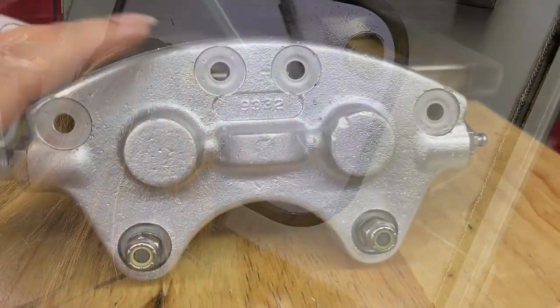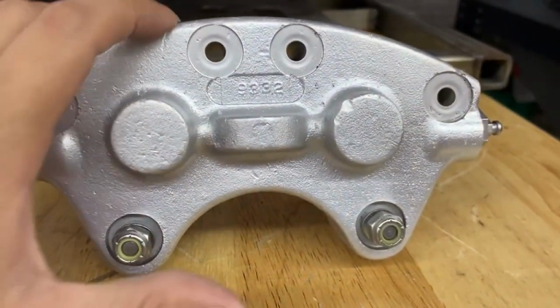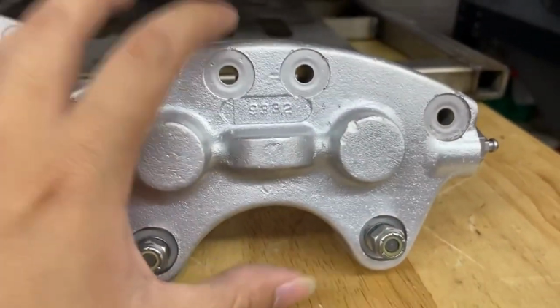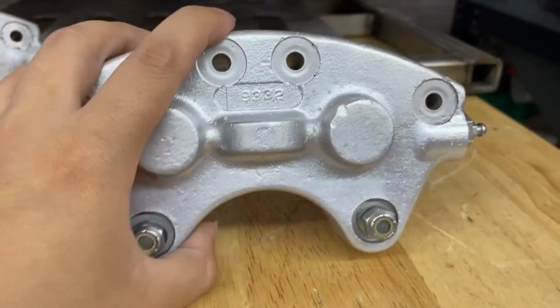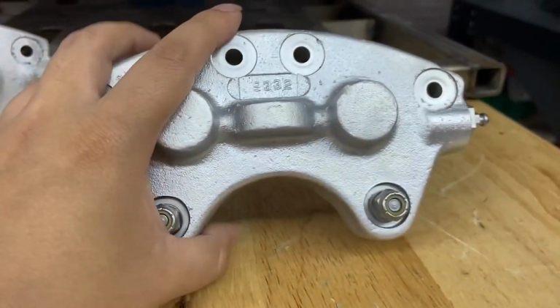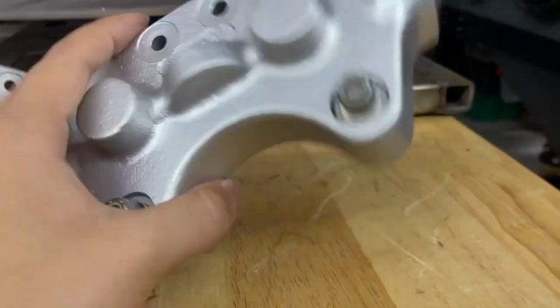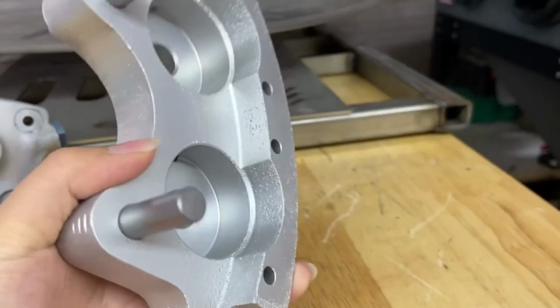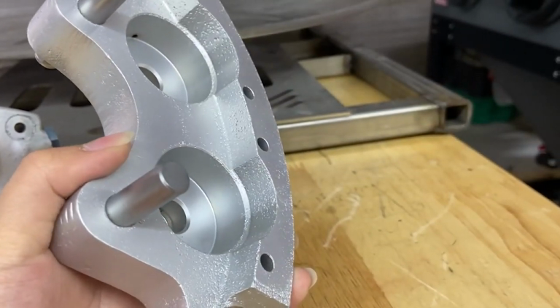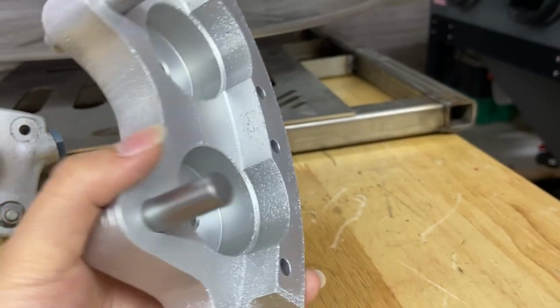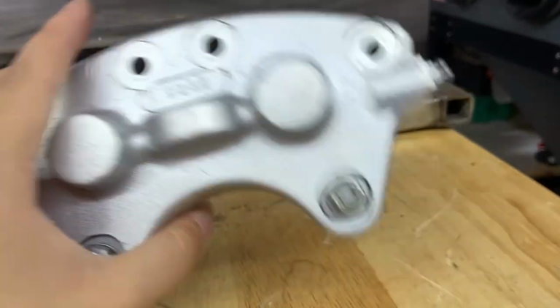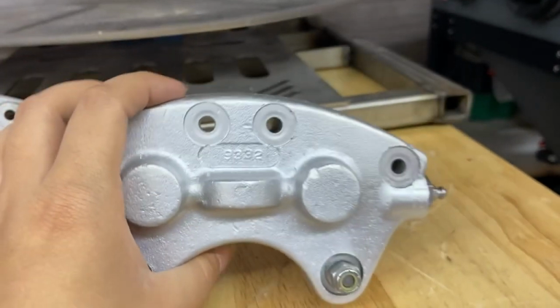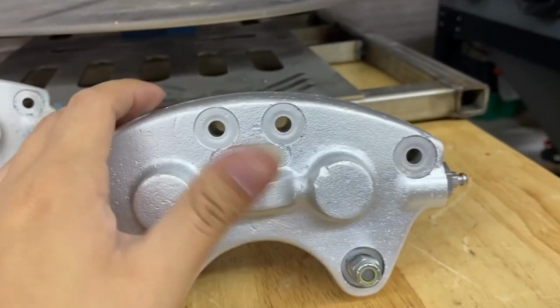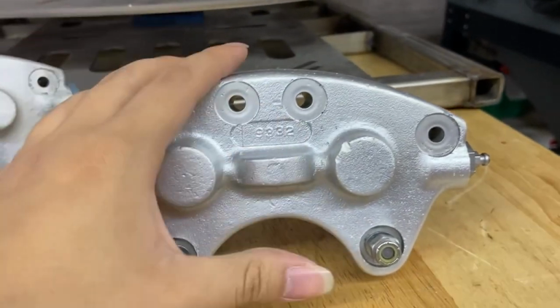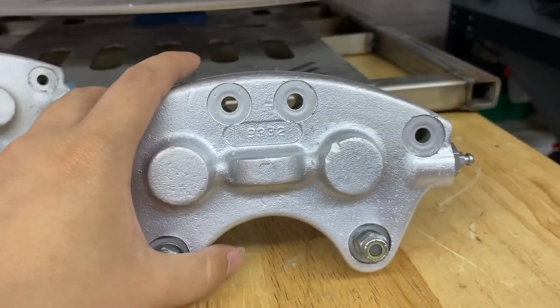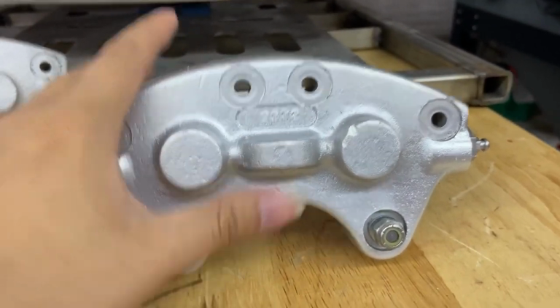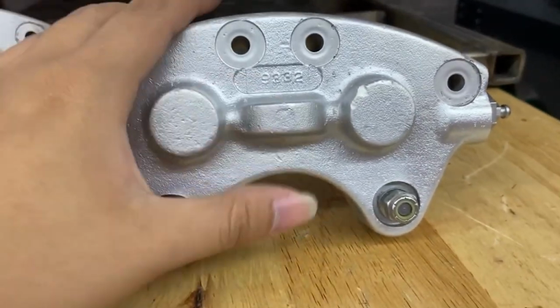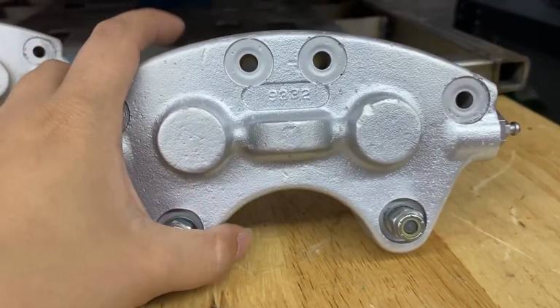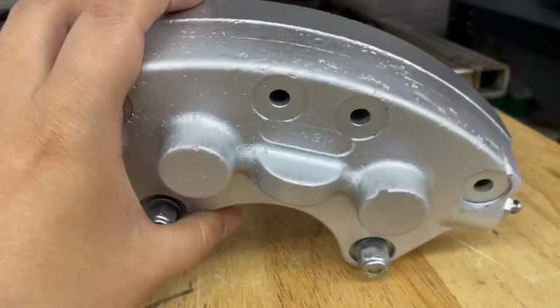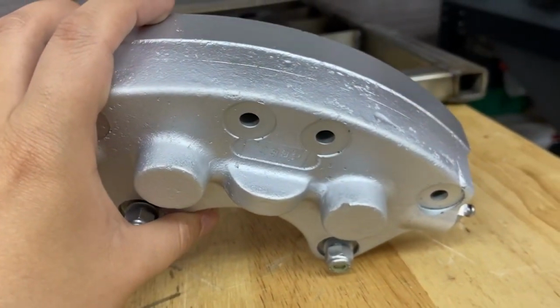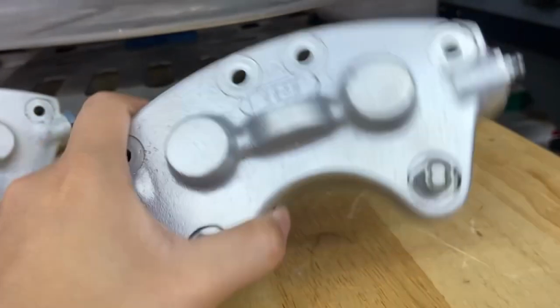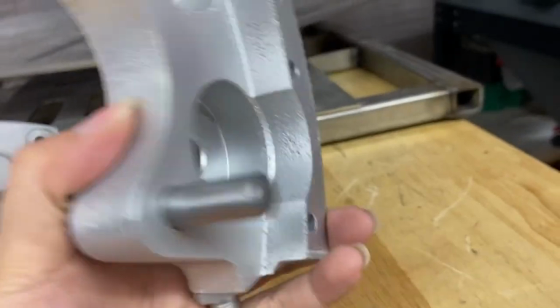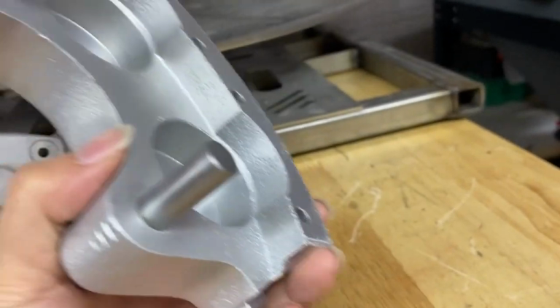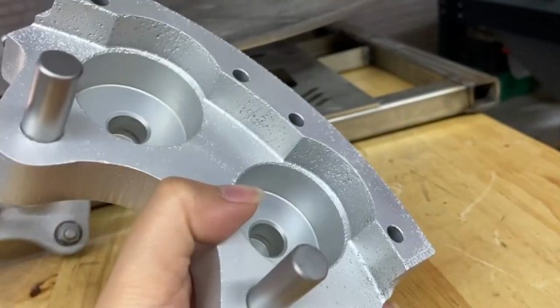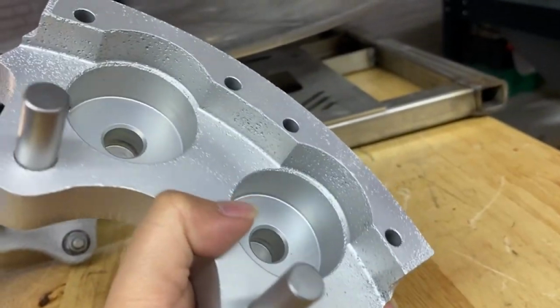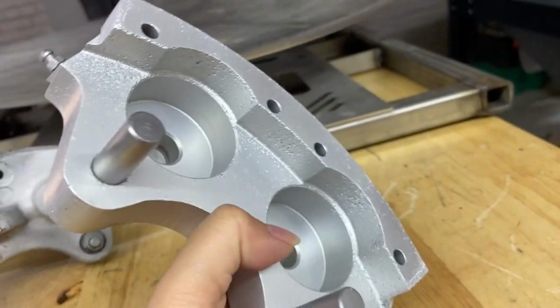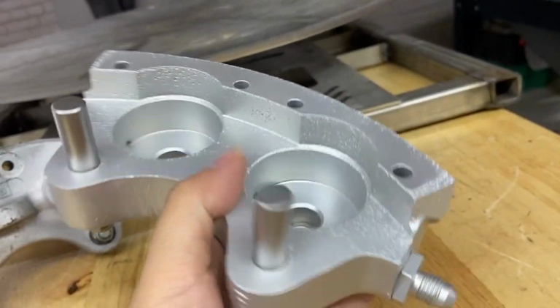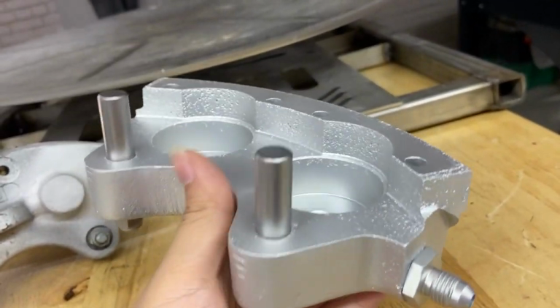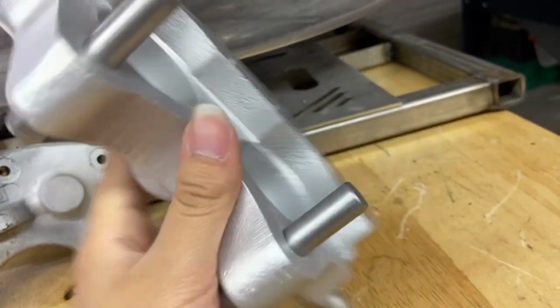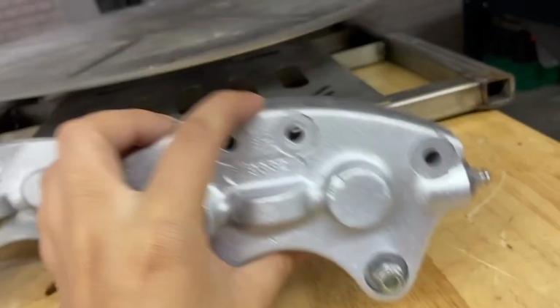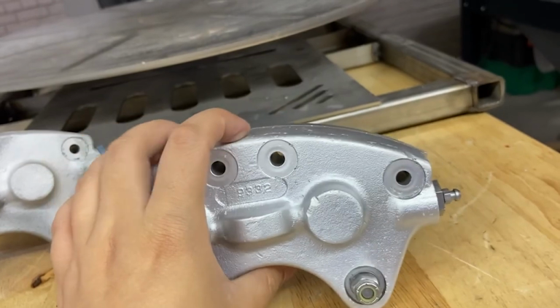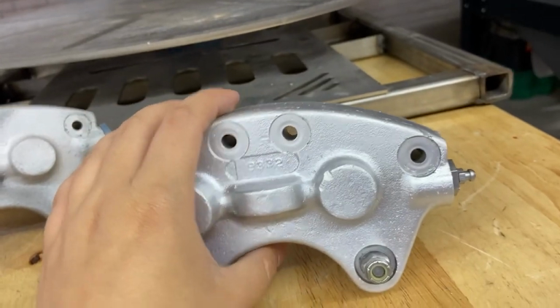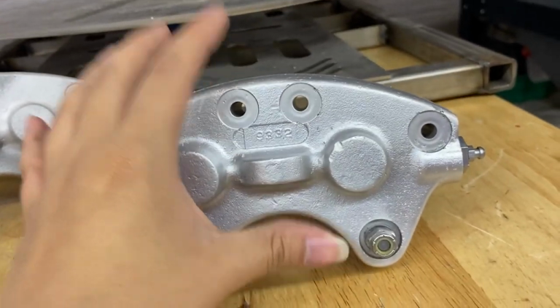So this is the after results that vapor honing can give on an aluminum part, especially with using glass bead. It'll give you a really nice OEM finish despite the few casting flaws on this brake caliper. It turned out to look really, really good.